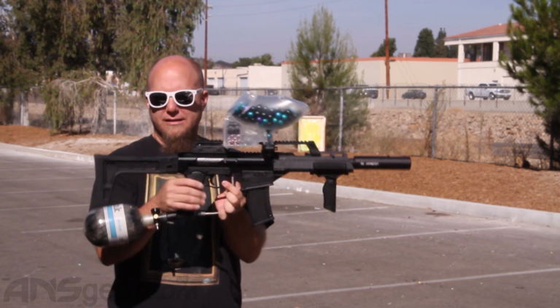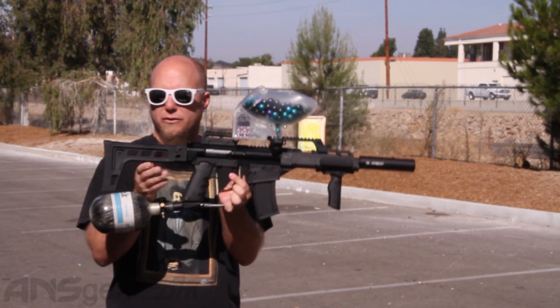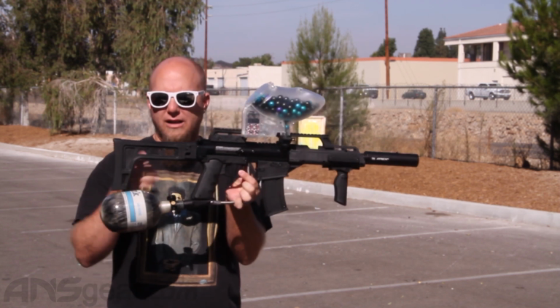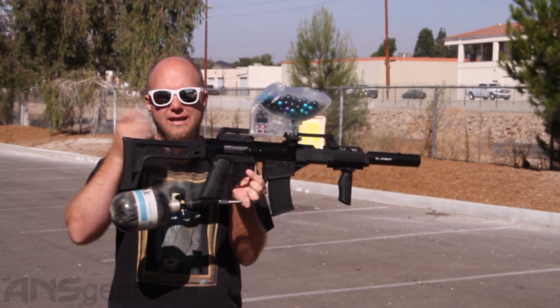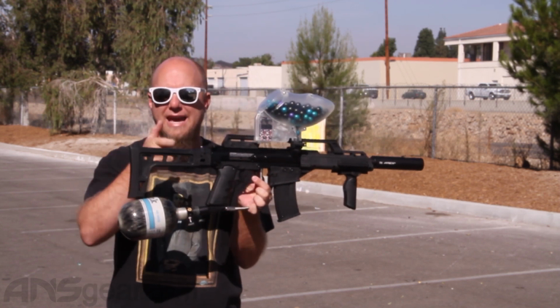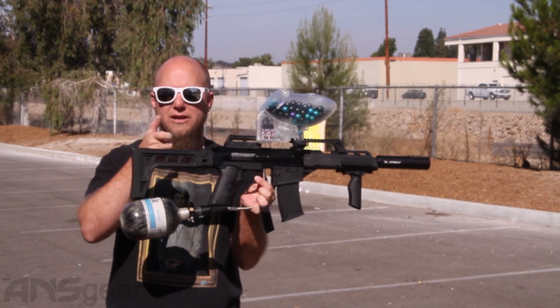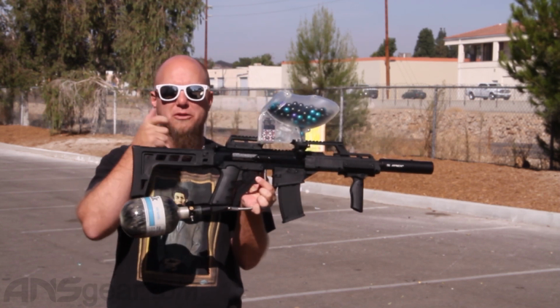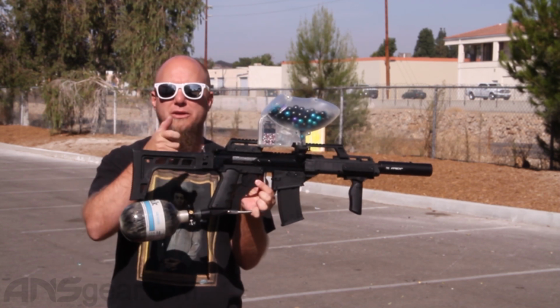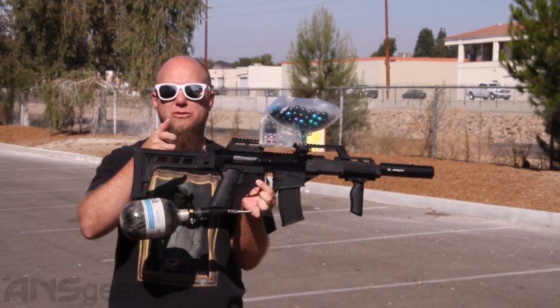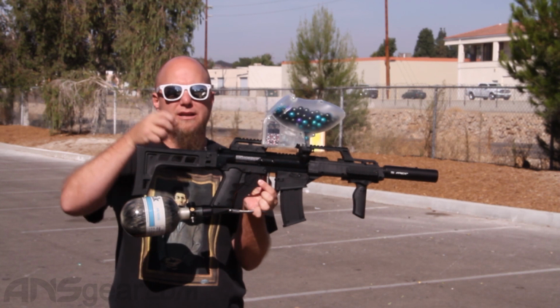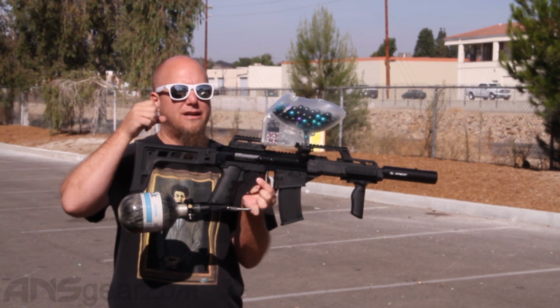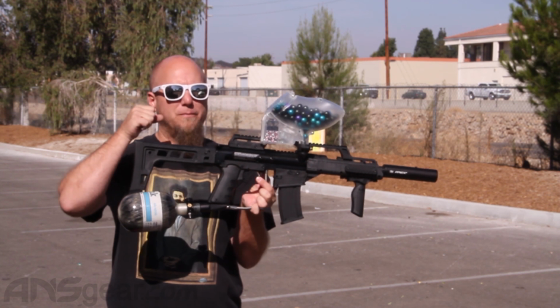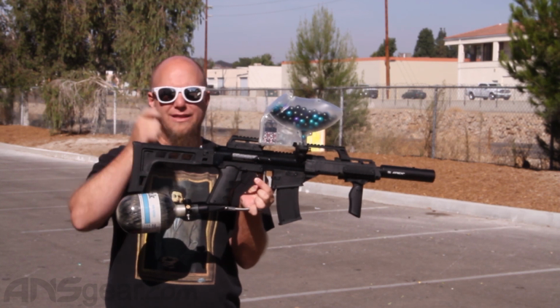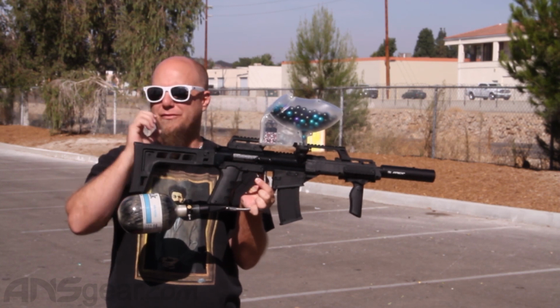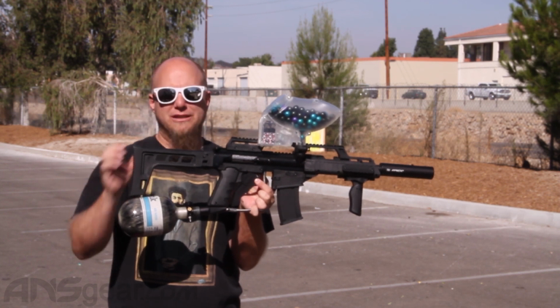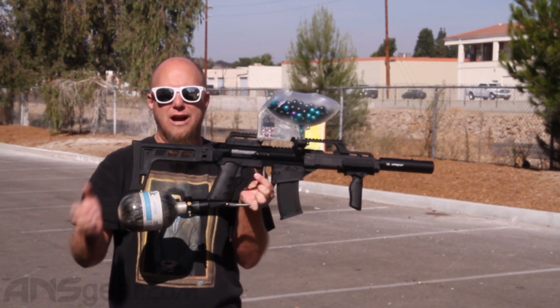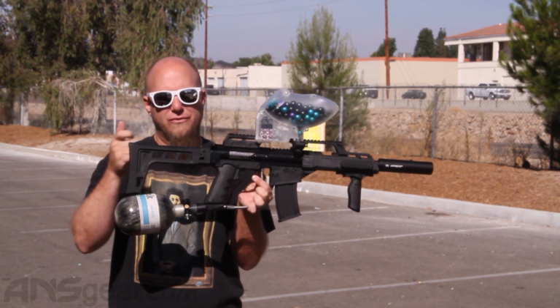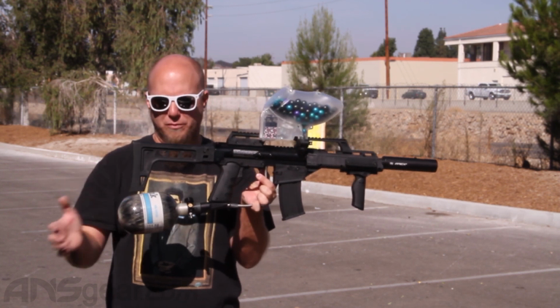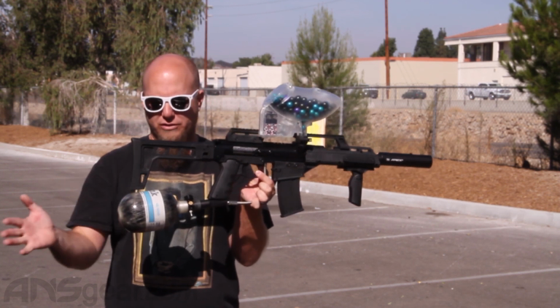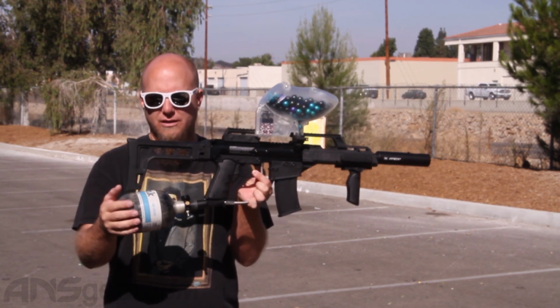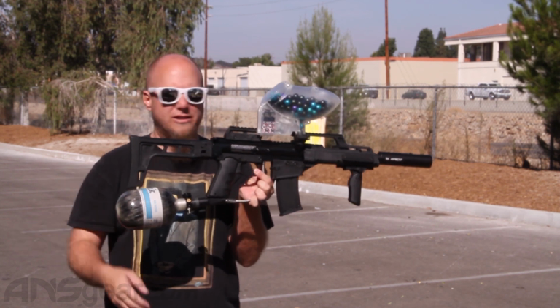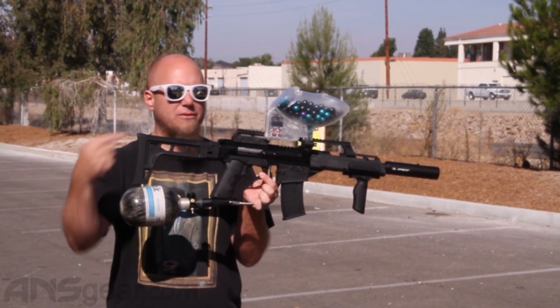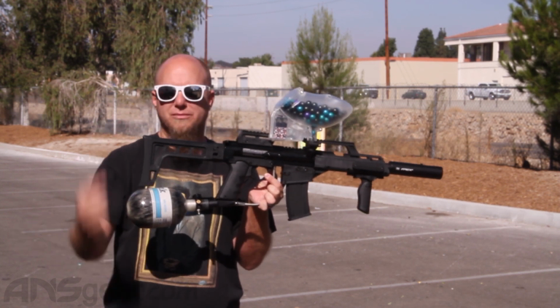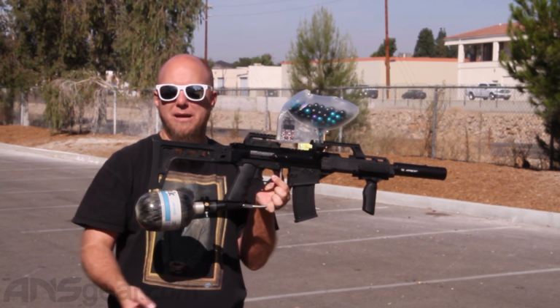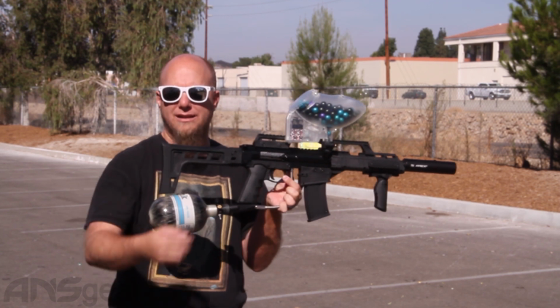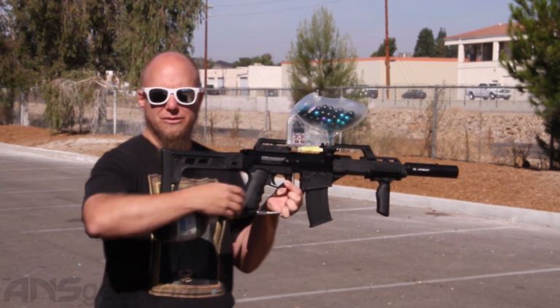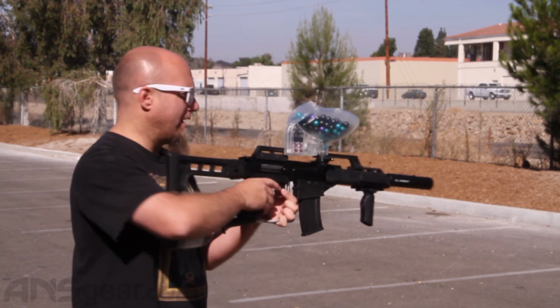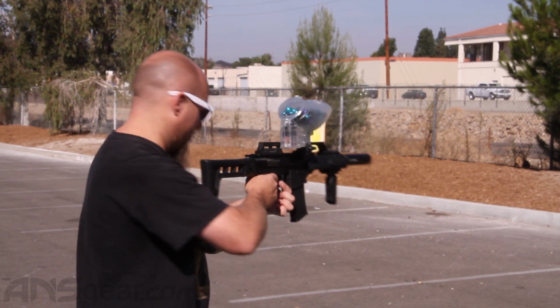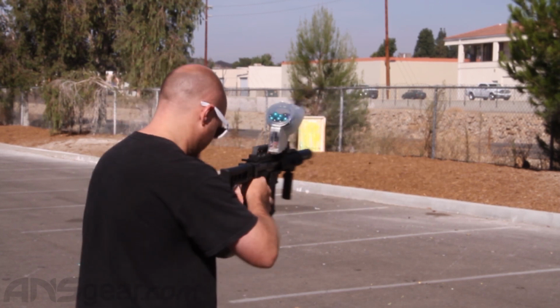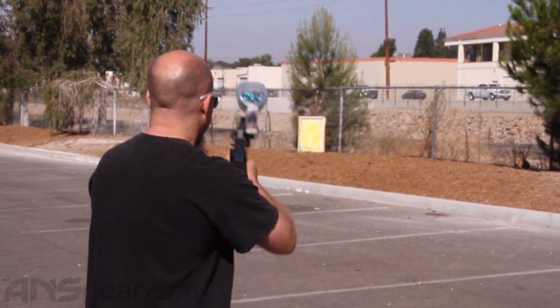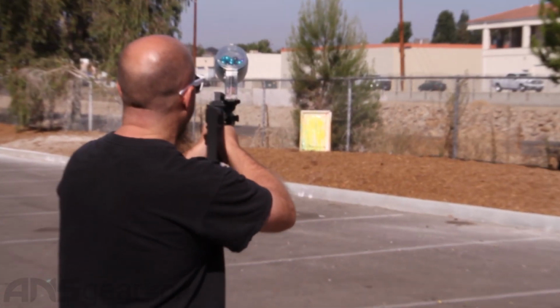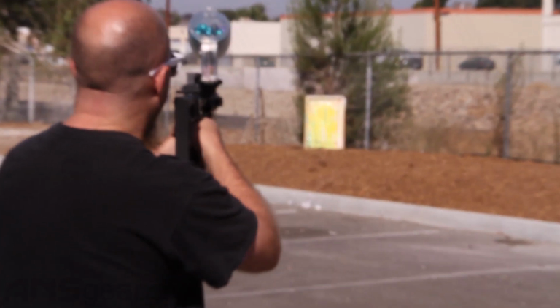It's got a foldable stock. Again, mechanical gun, a little bit of recoil to it. Not fast rates of fire, just as fast as we're pulling the trigger. Their standard tank, we're shooting some HK paint today, so here we go. Shoot some bullets.